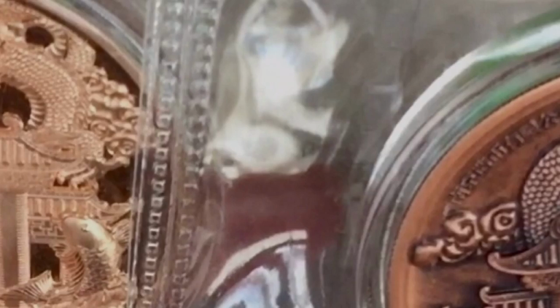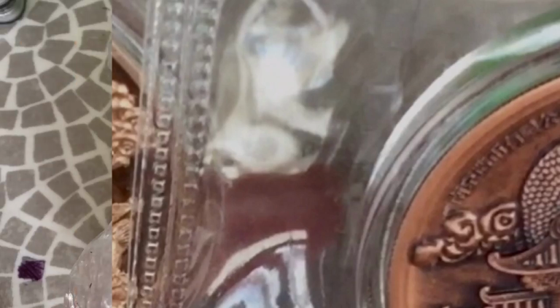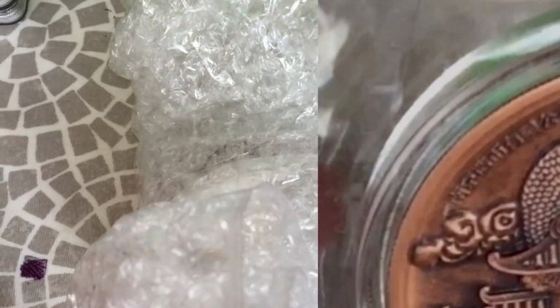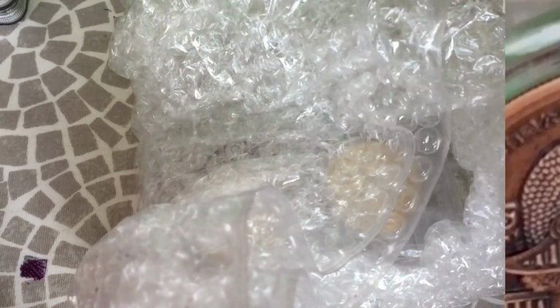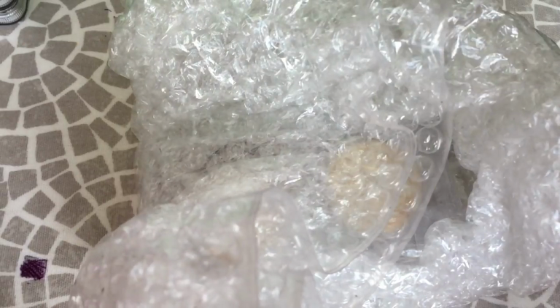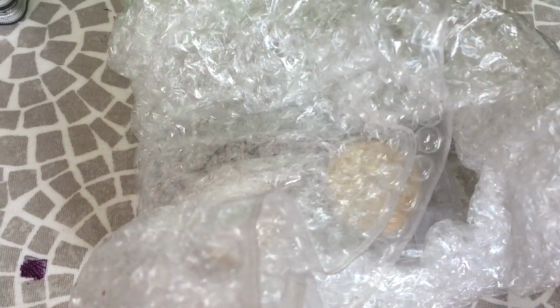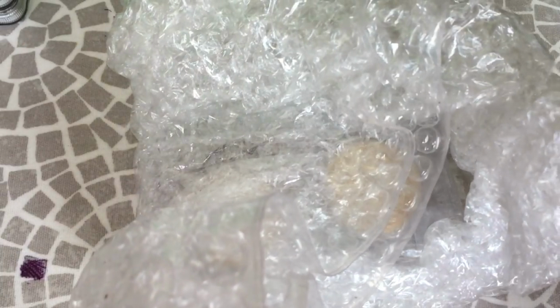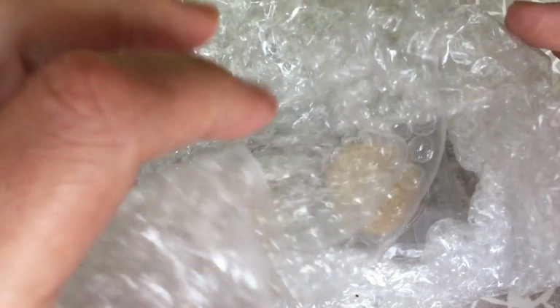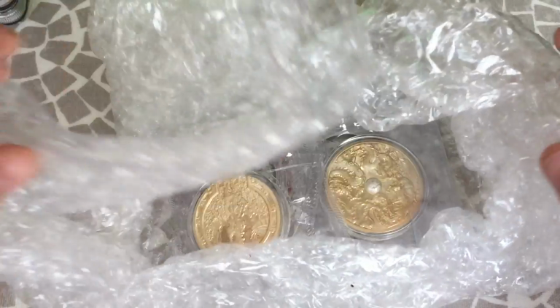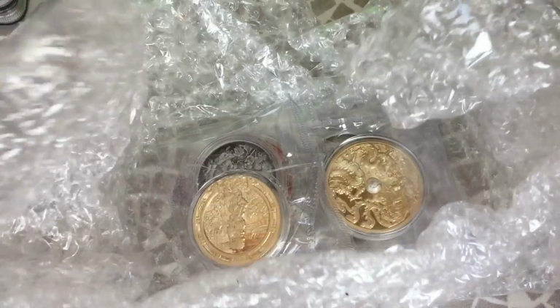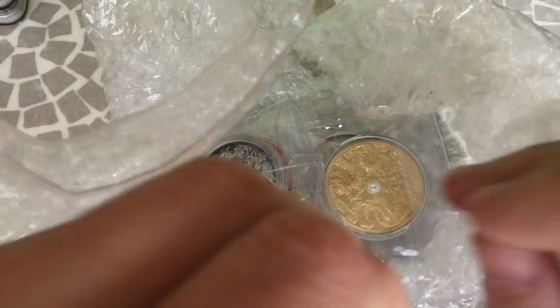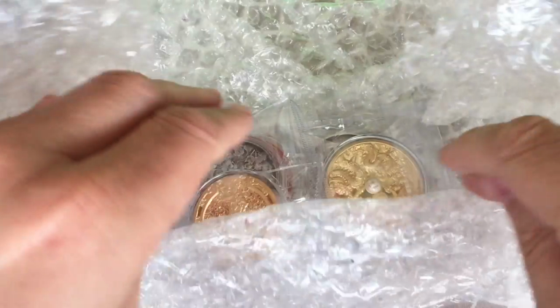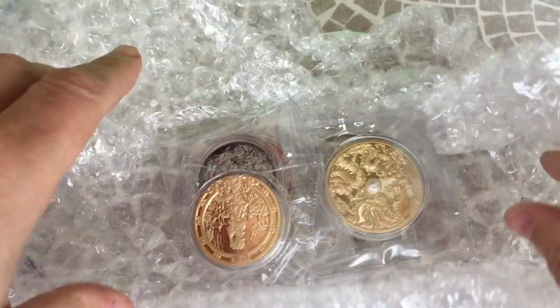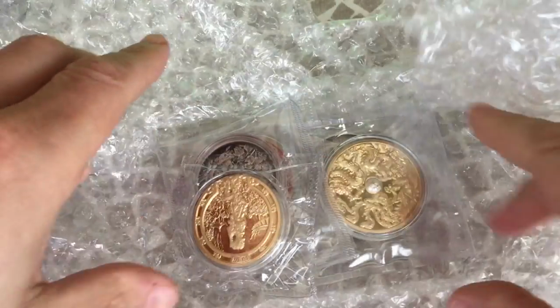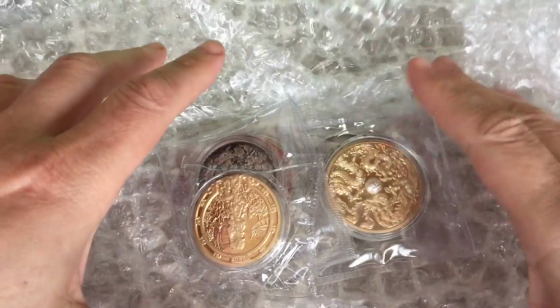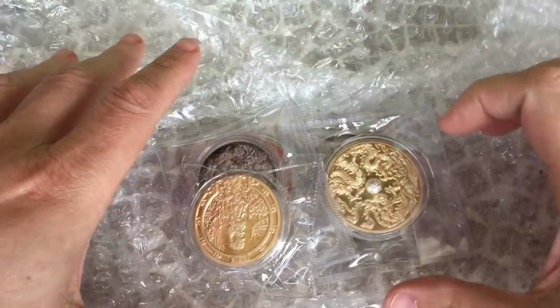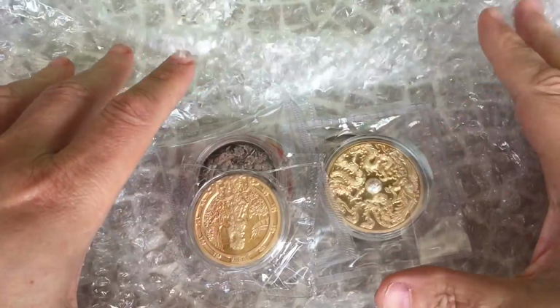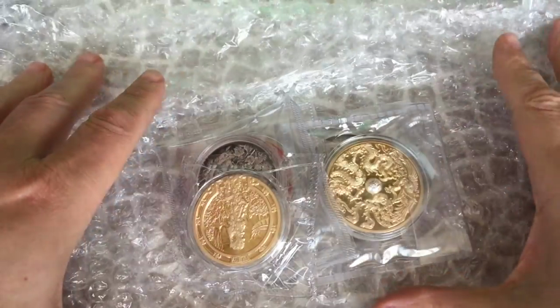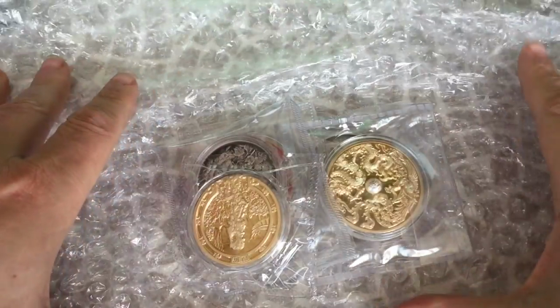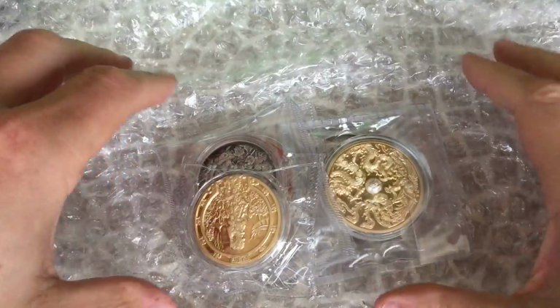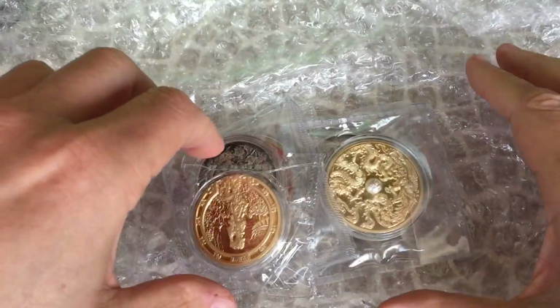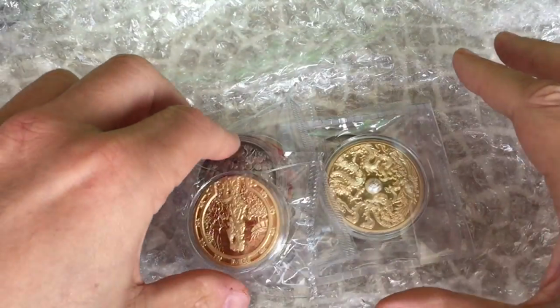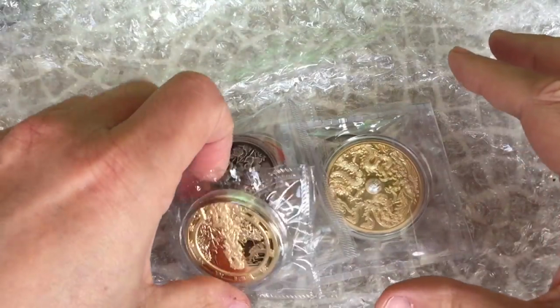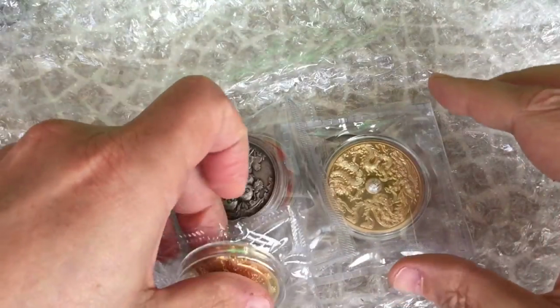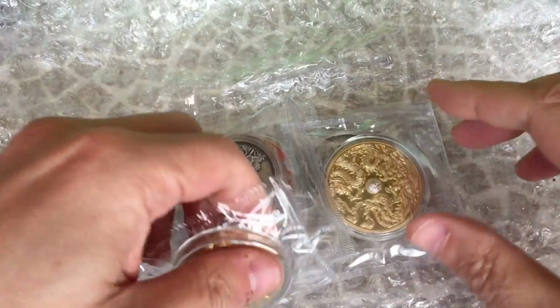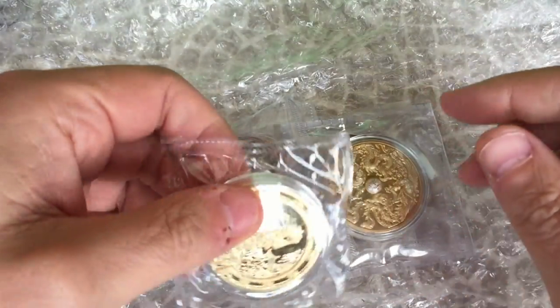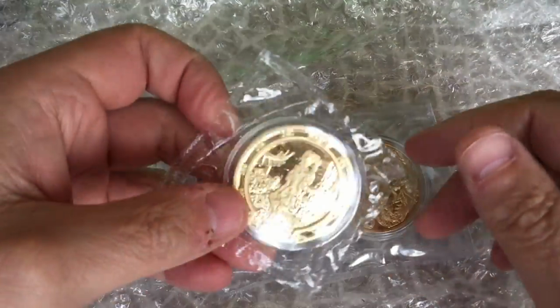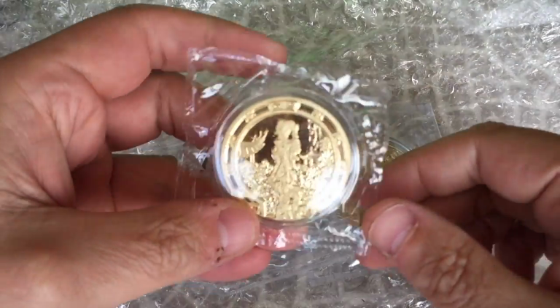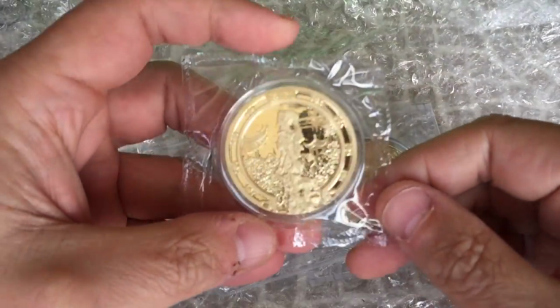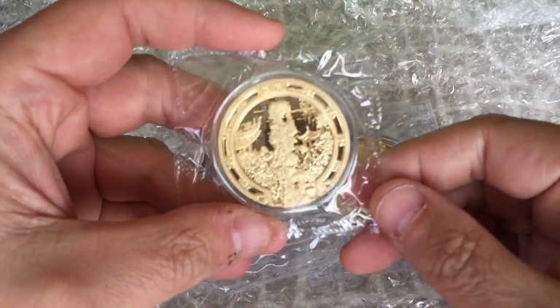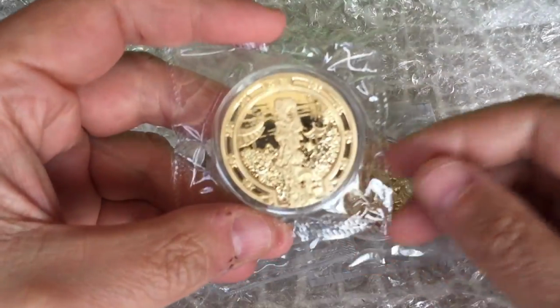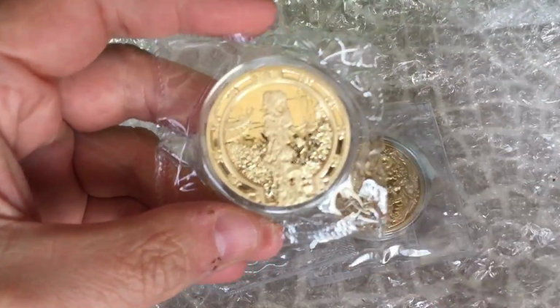Hi YouTube, it's Numistaka here, and today we're going to talk about grading Chinese medals, what it involves, and whether it's actually a good idea at all.